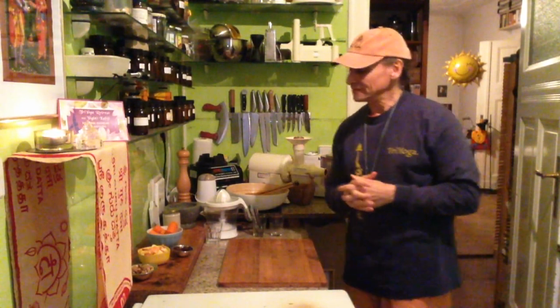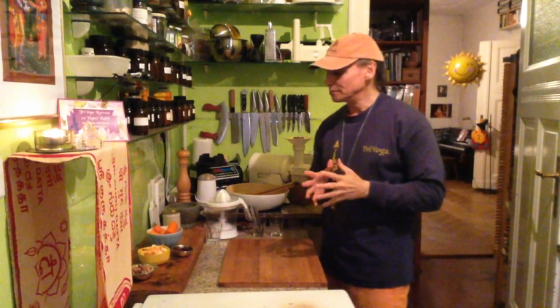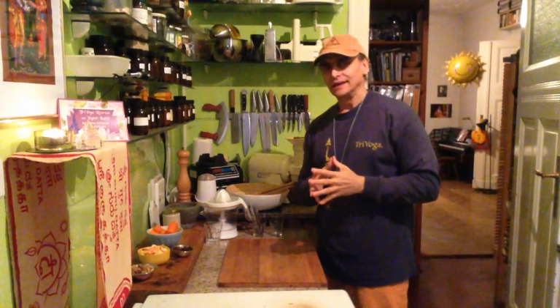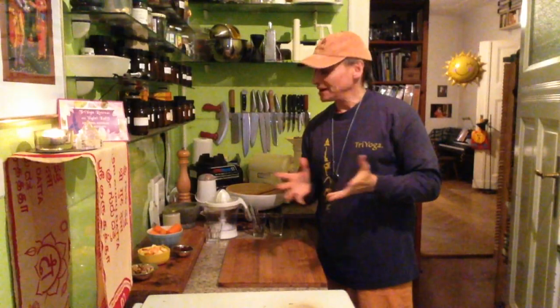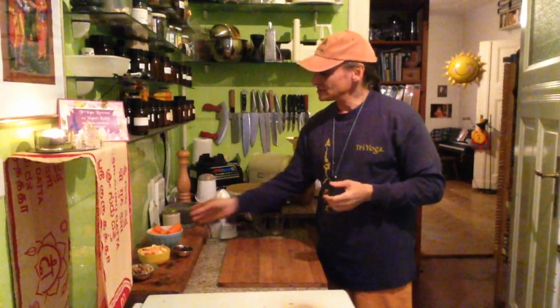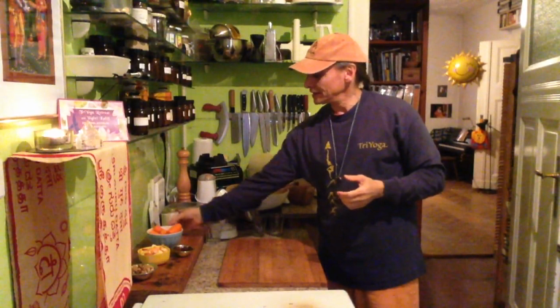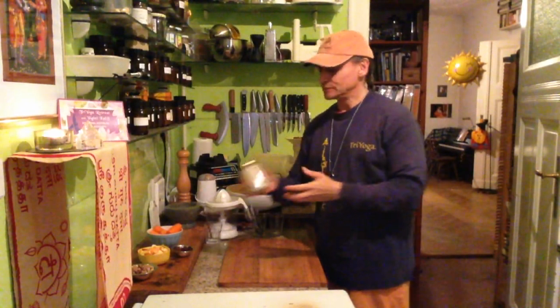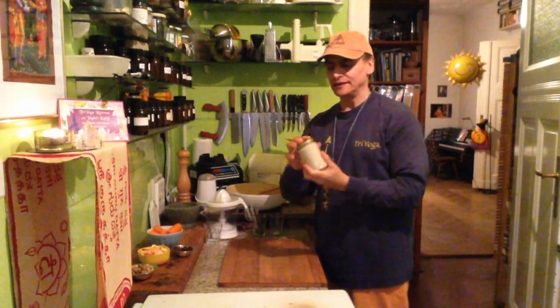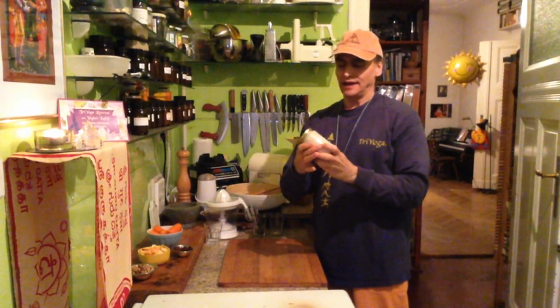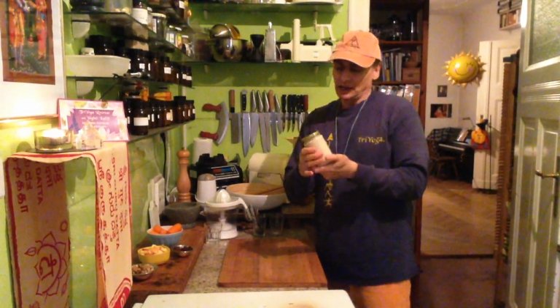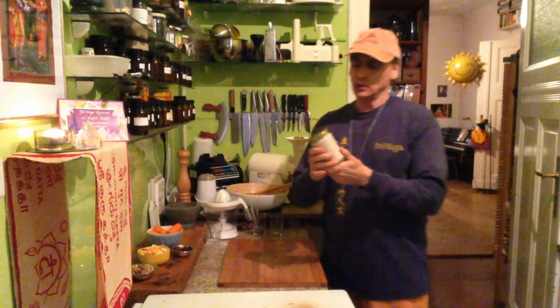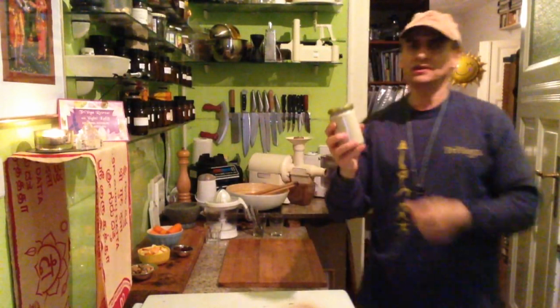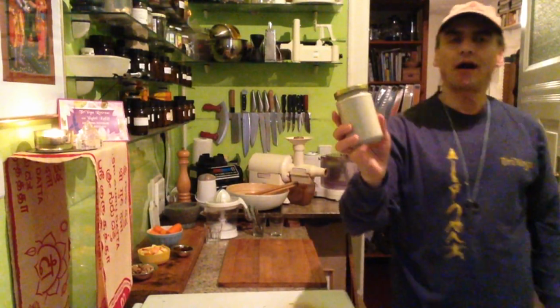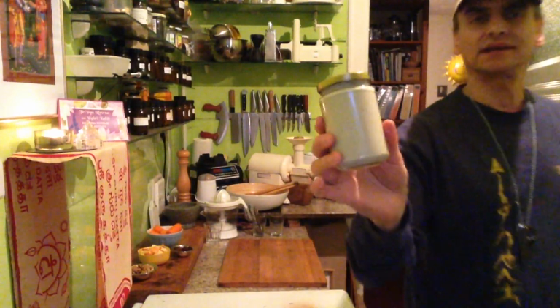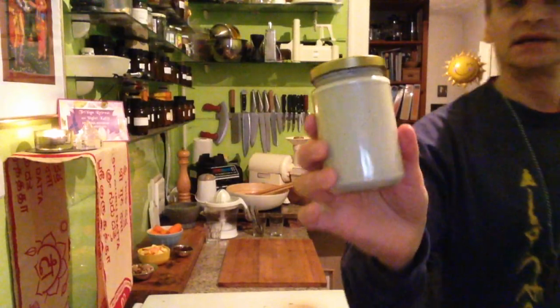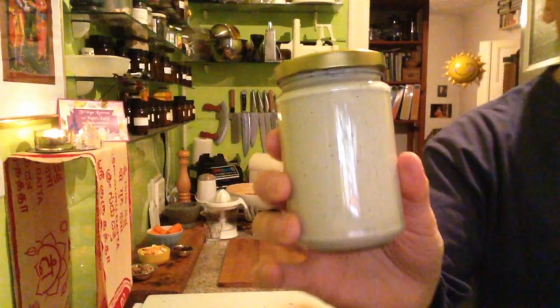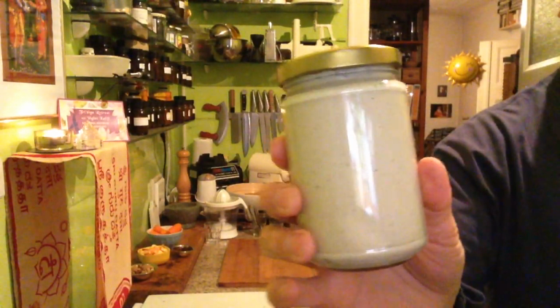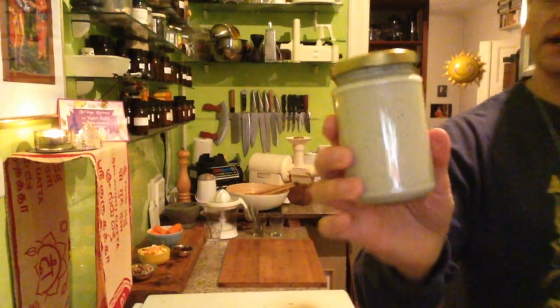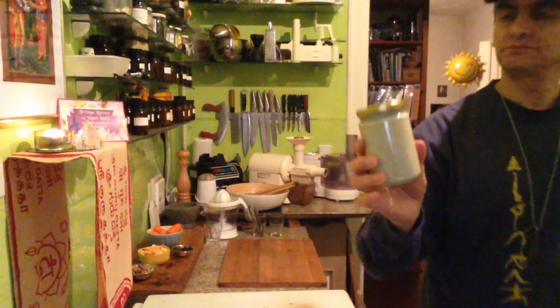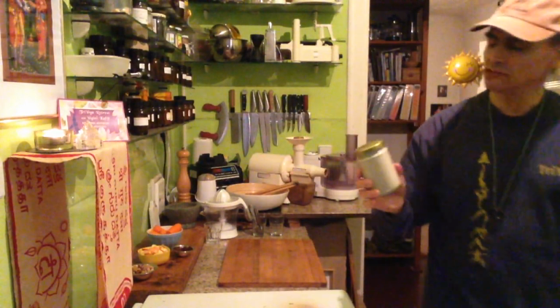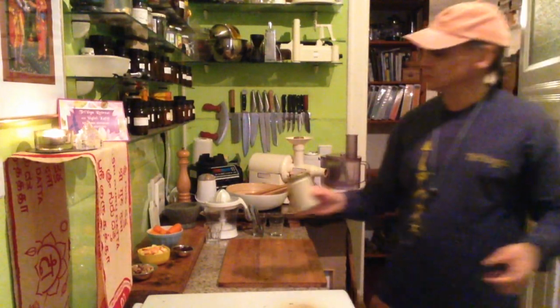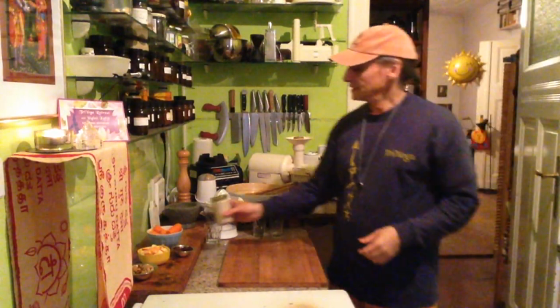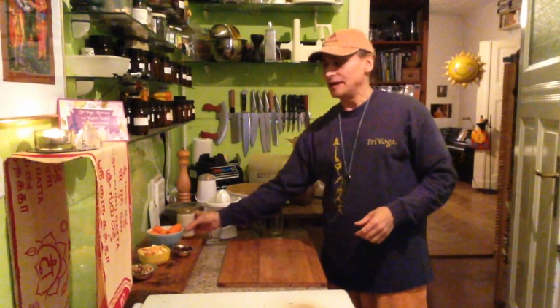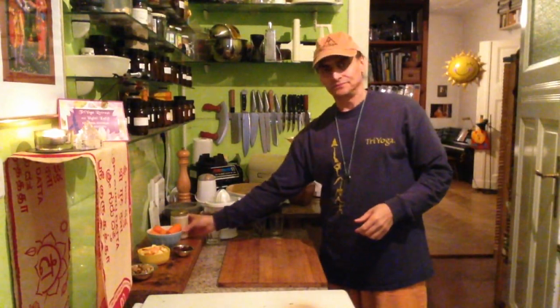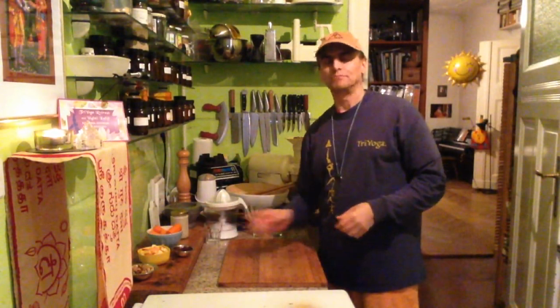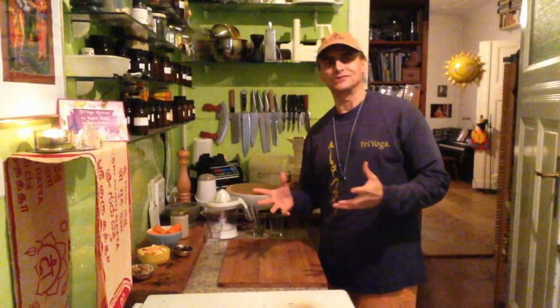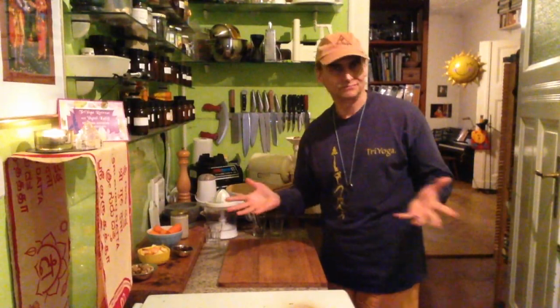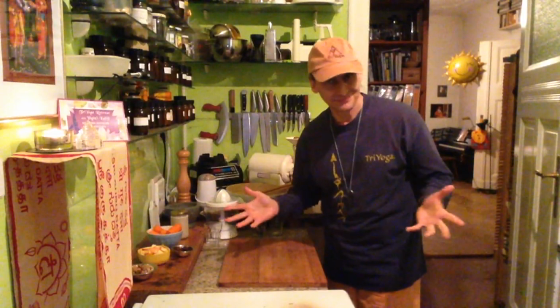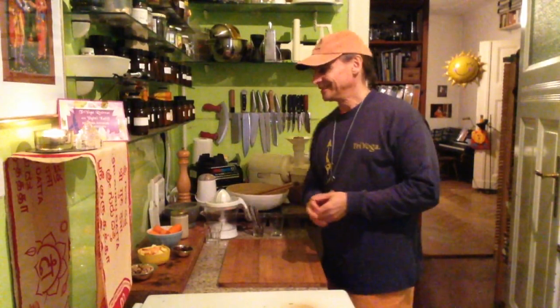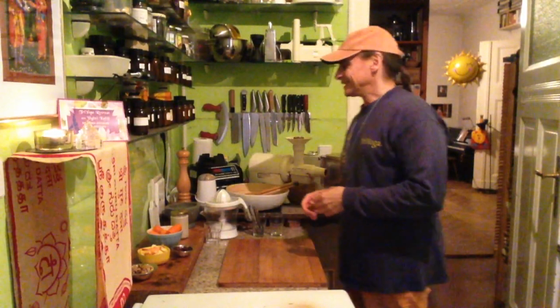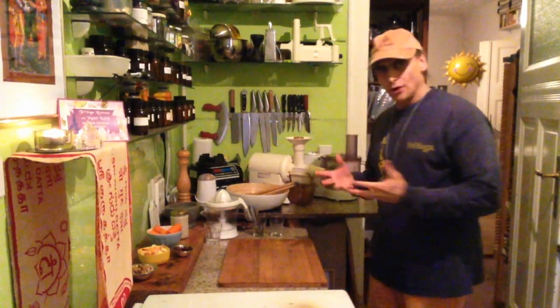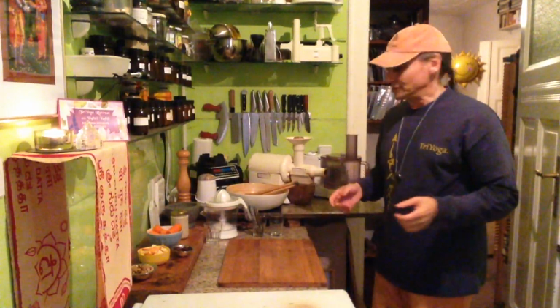Very simple. The mayonnaise is already done — it's pre-made and you can watch the video on how I made it. It's pretty easy: just walnuts, avocado, lemon, pepper and salt, and water of course.